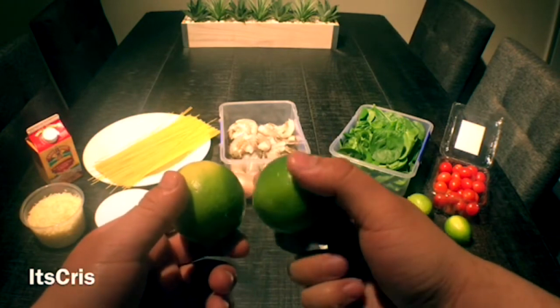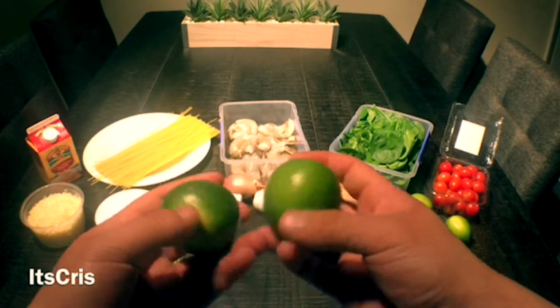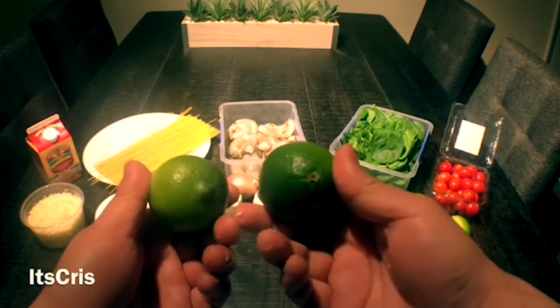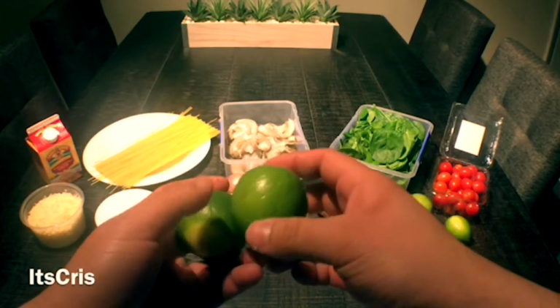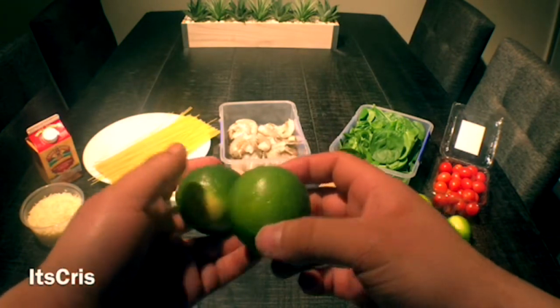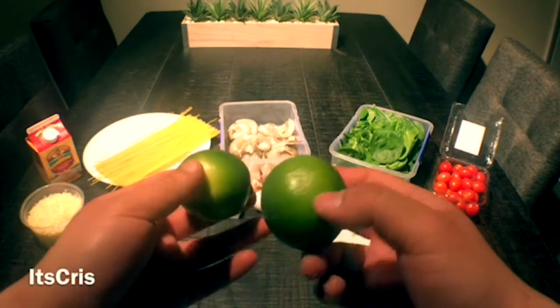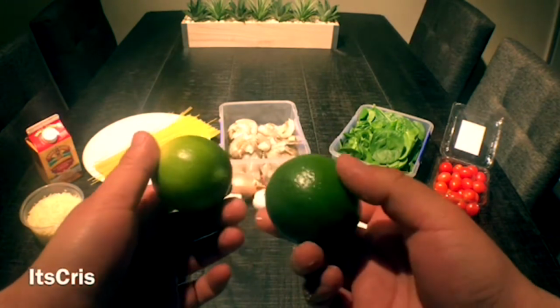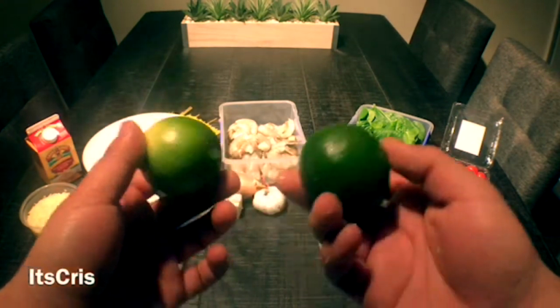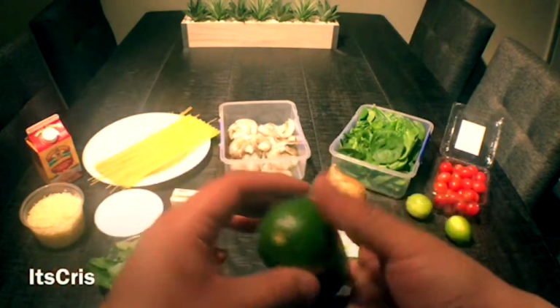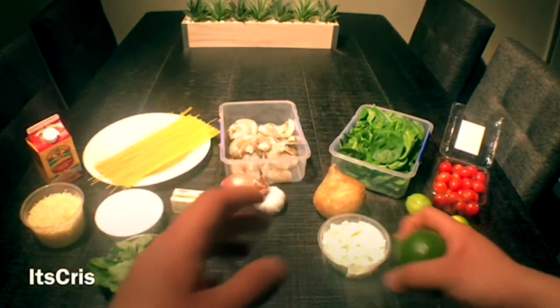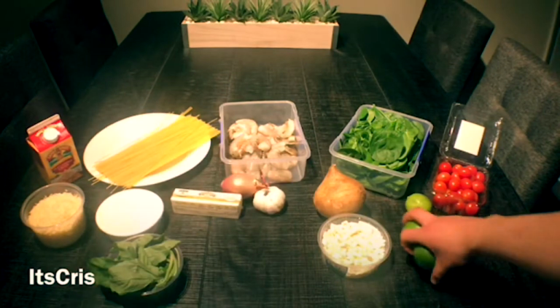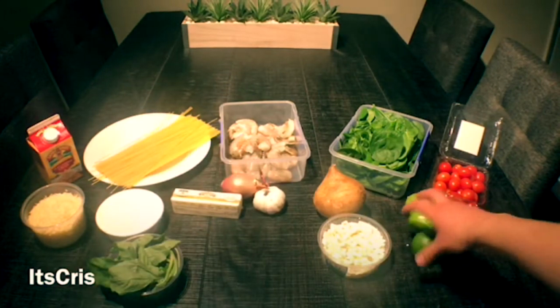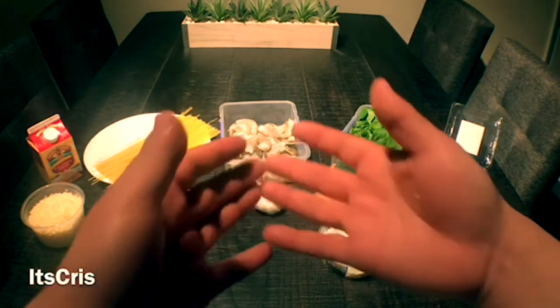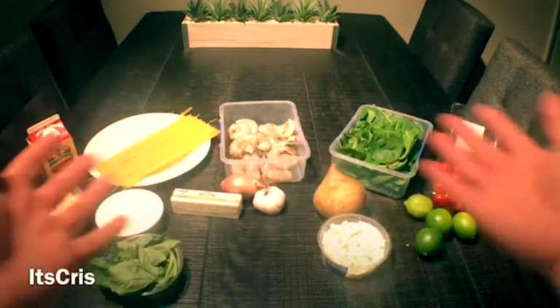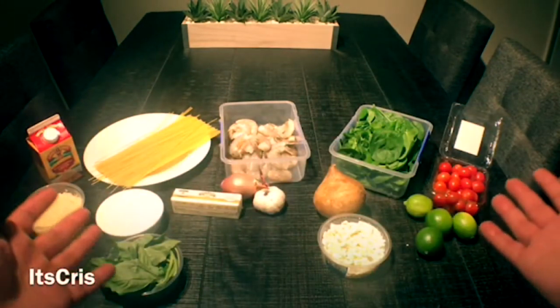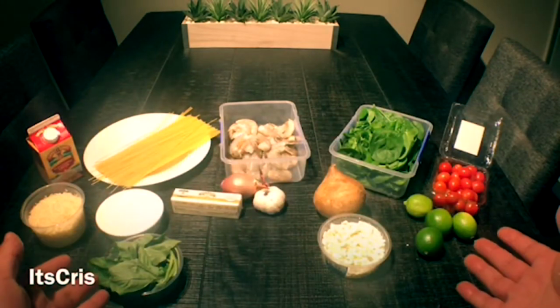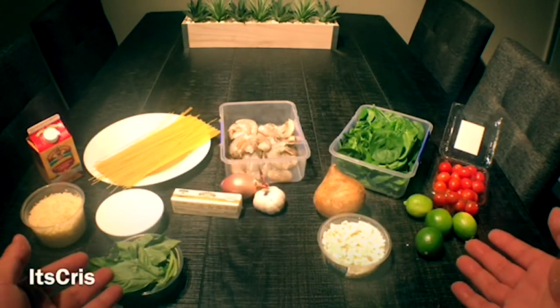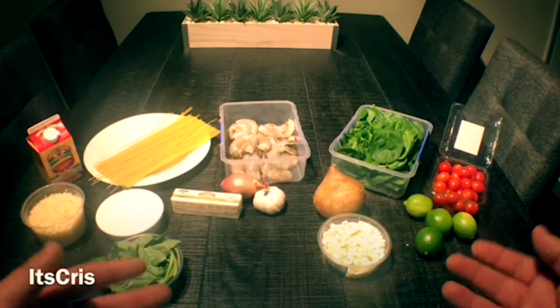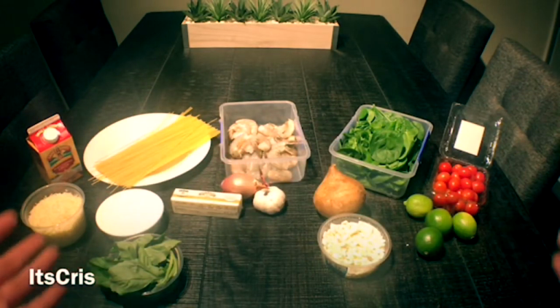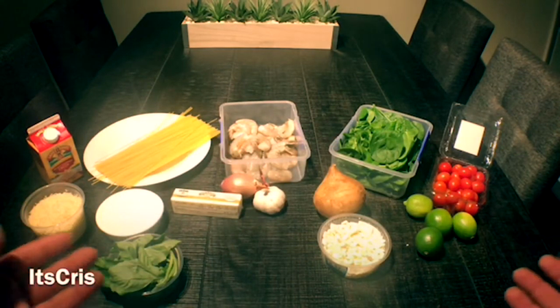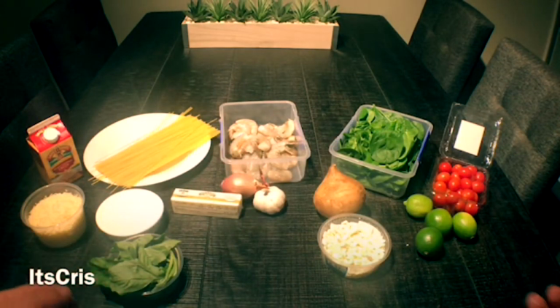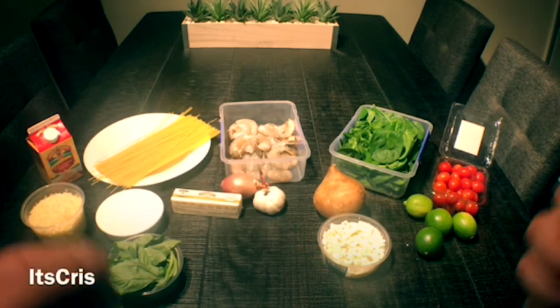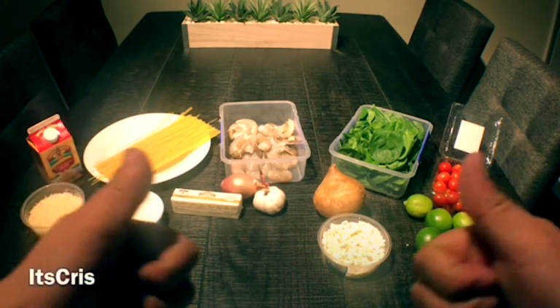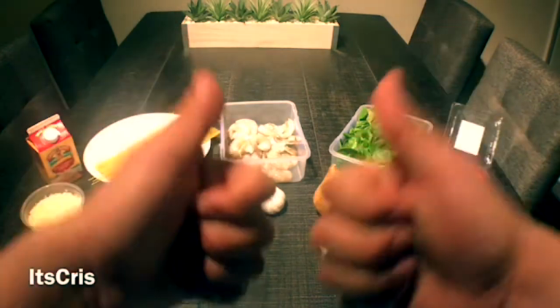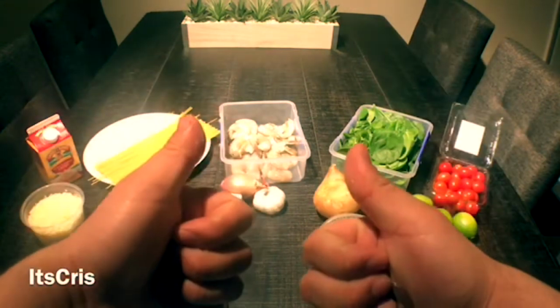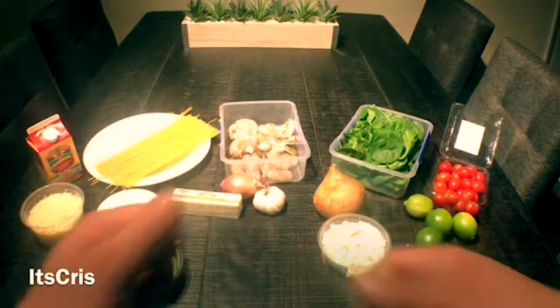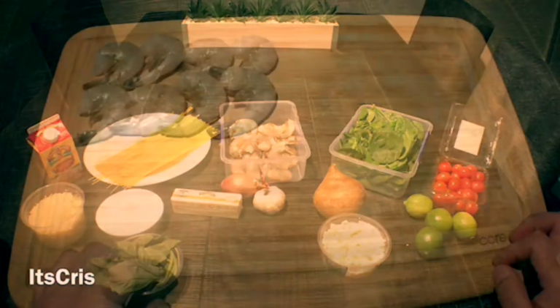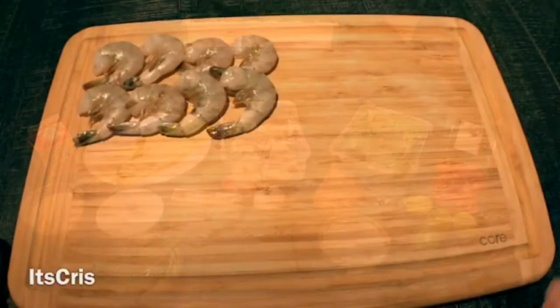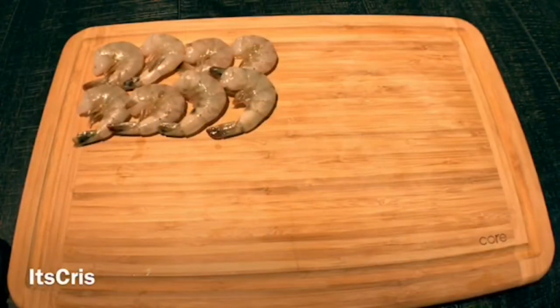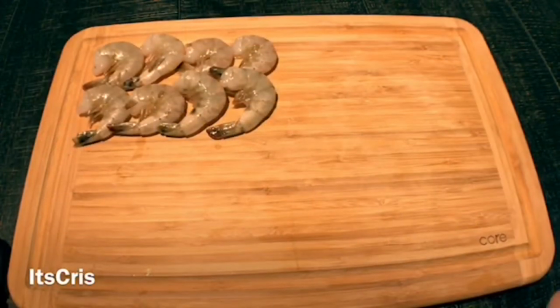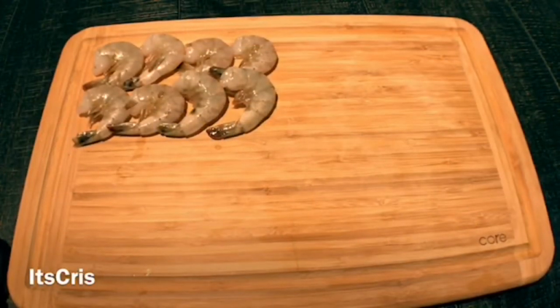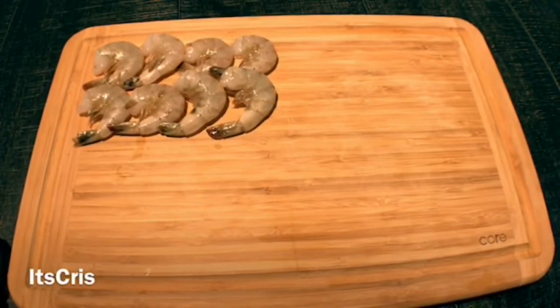We'll use limes, which will add some of that acidity I'm looking for. Alright, those are all the ingredients we'll need to make the shrimp alfredo. Let's get cooking, guys!